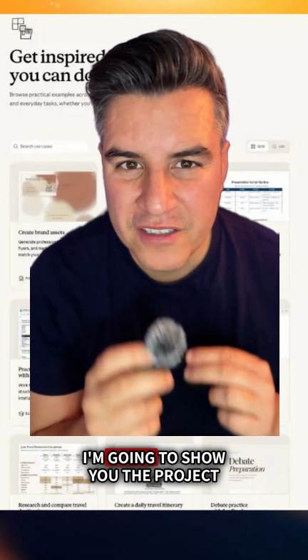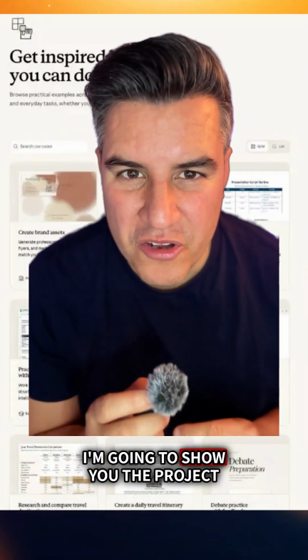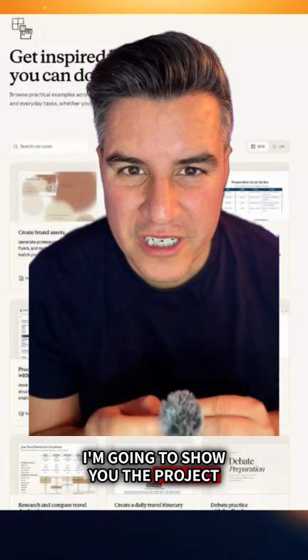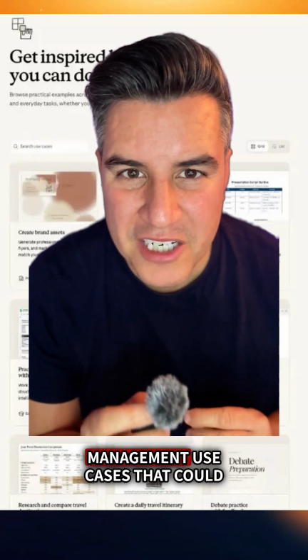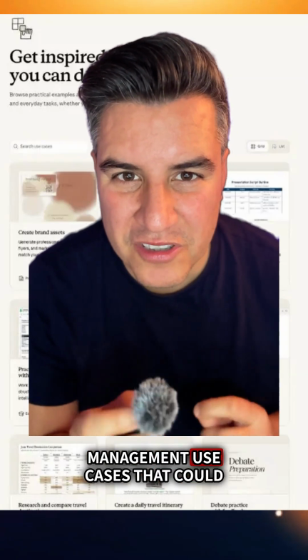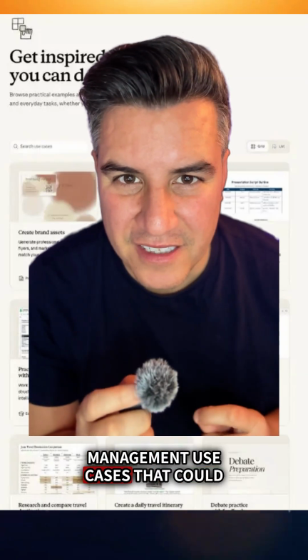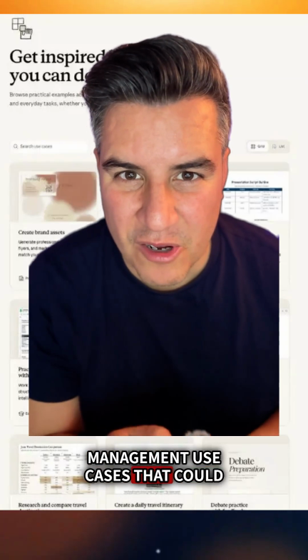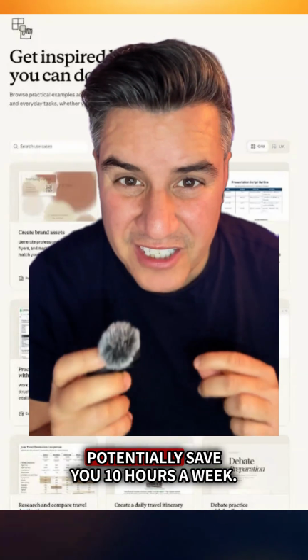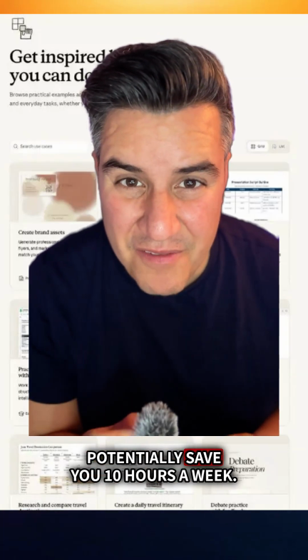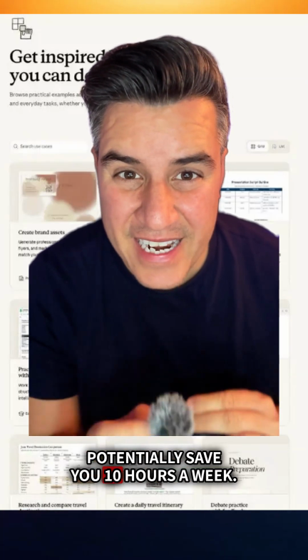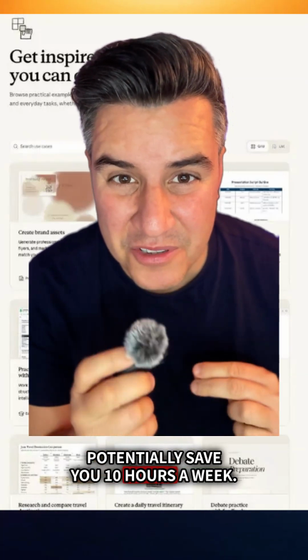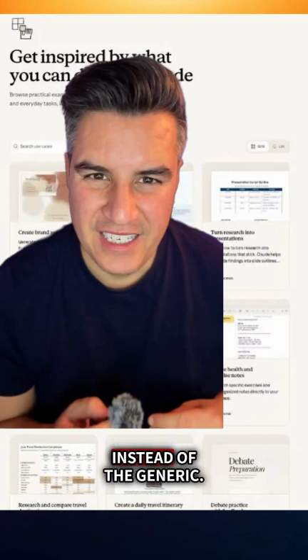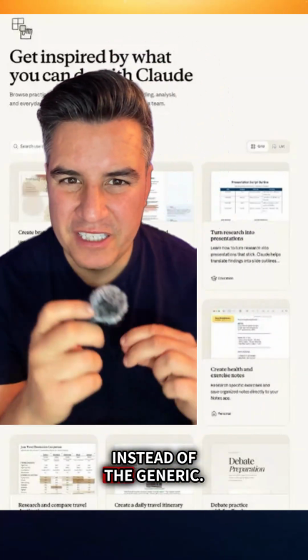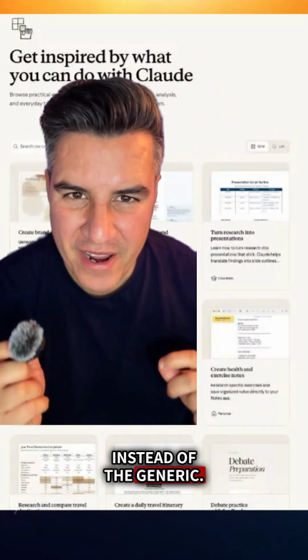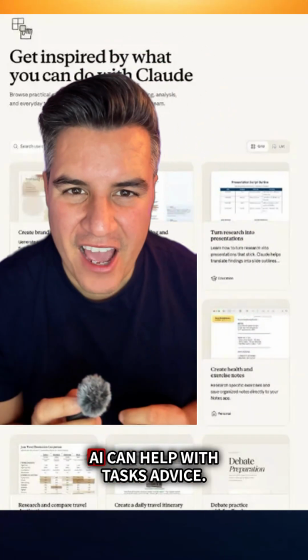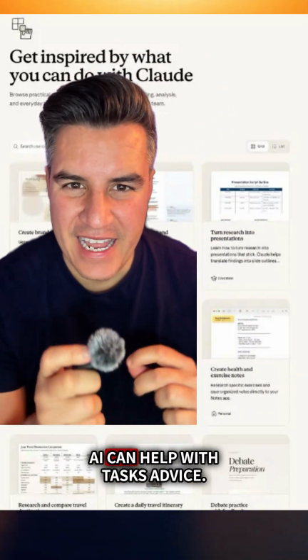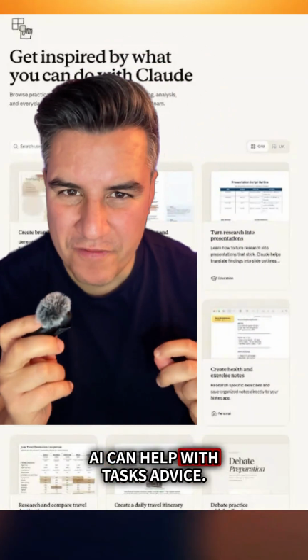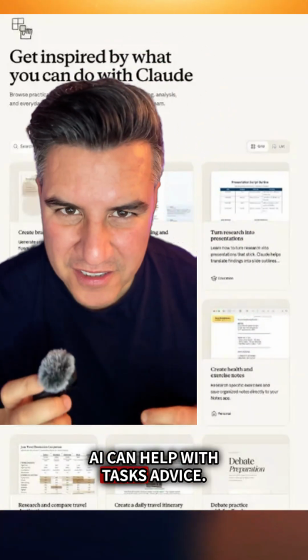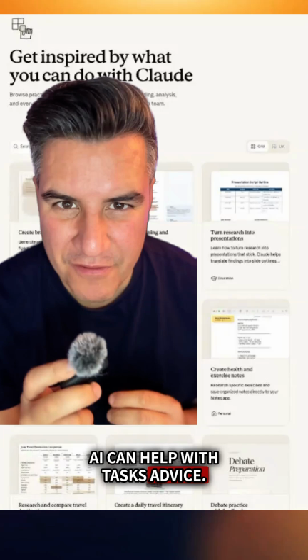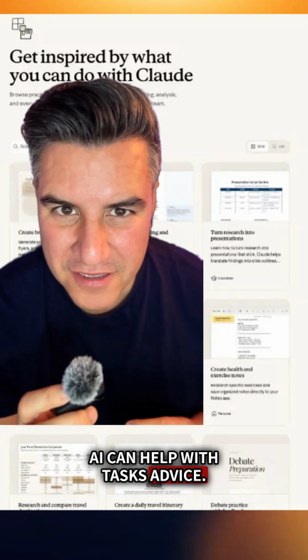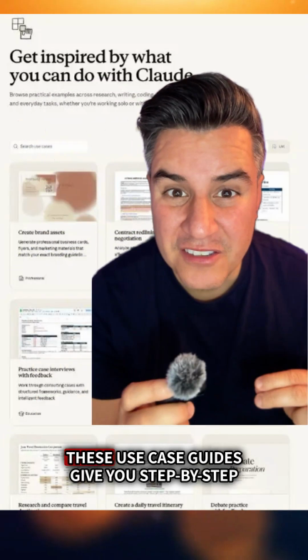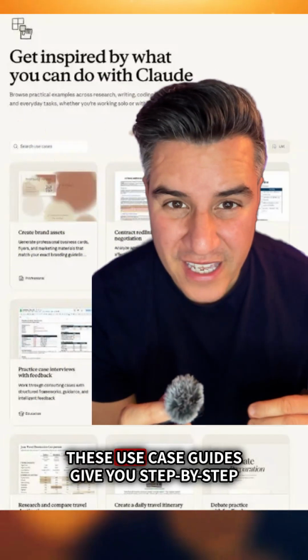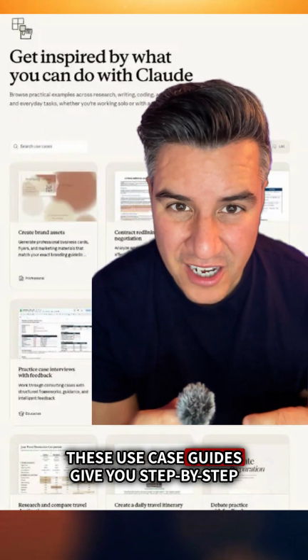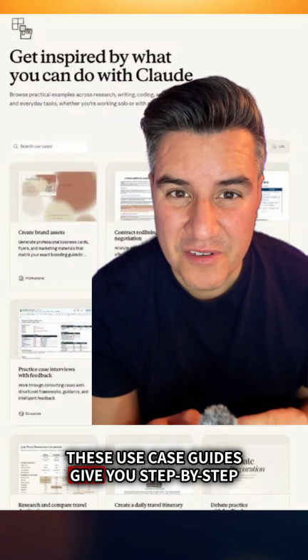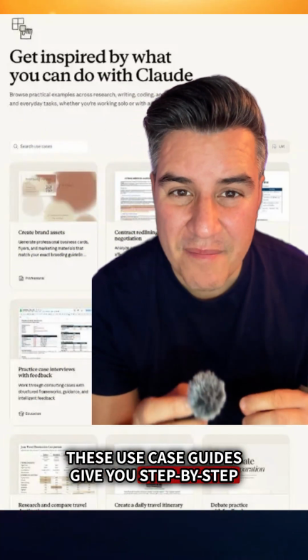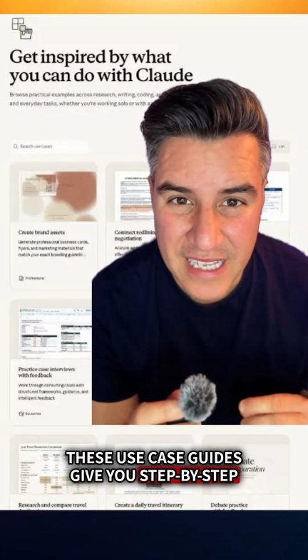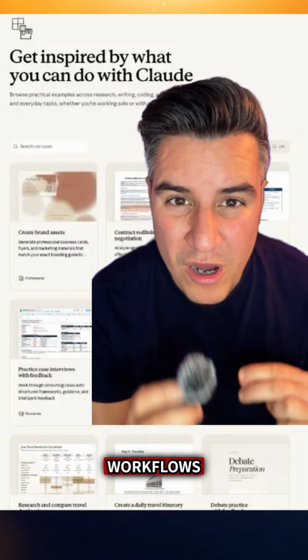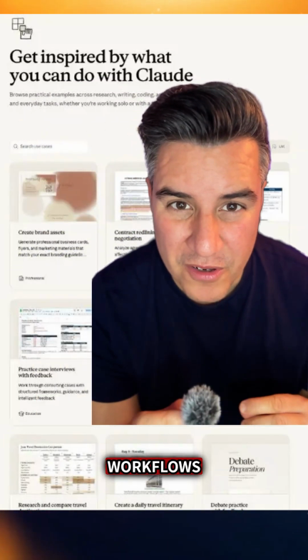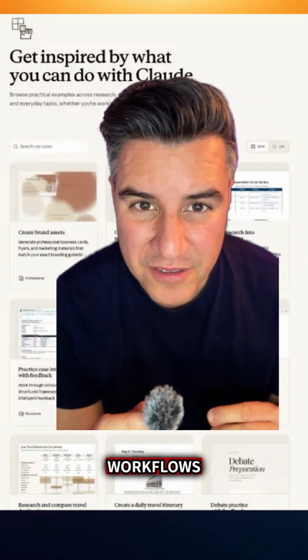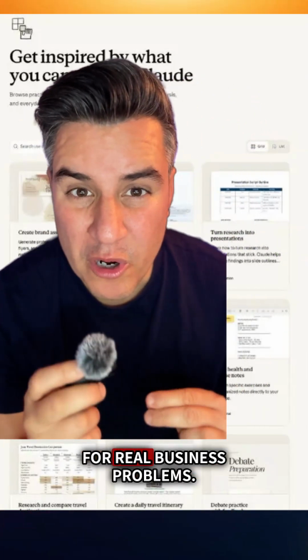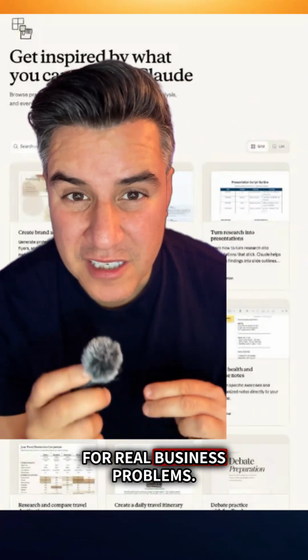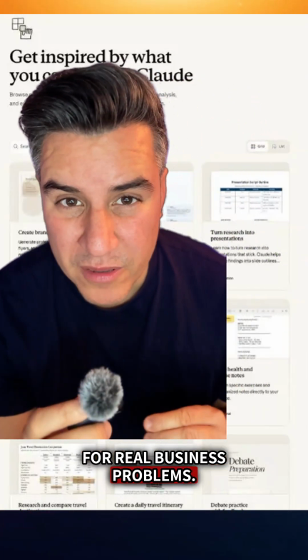I'm going to show you the project management use cases that potentially save you 10 hours a week. Instead of the generic 'AI can help with tasks' advice, these use case guides give you step-by-step workflows for real business problems.